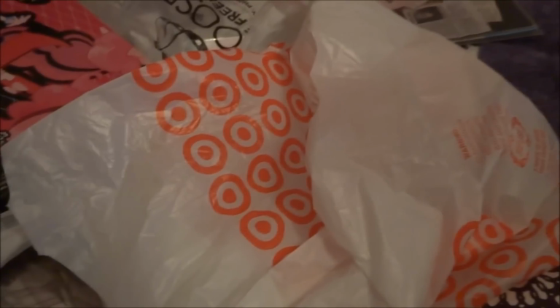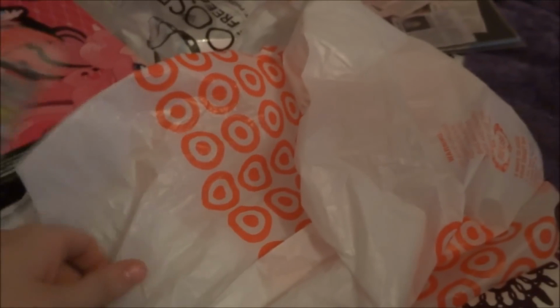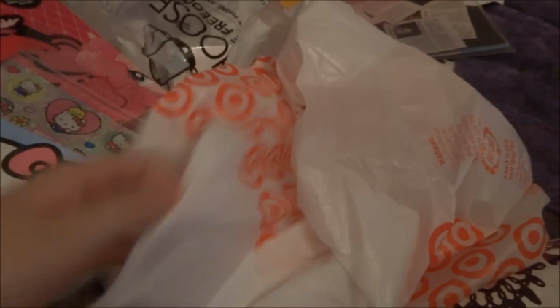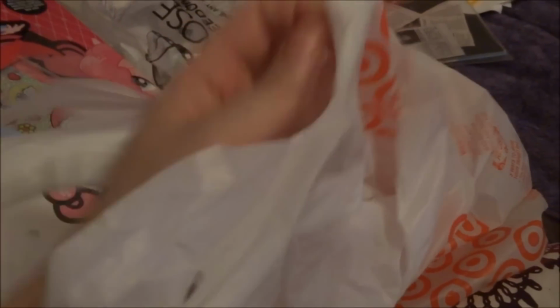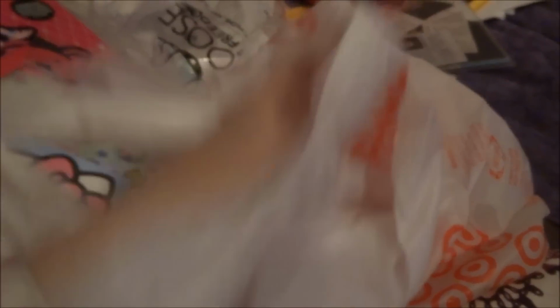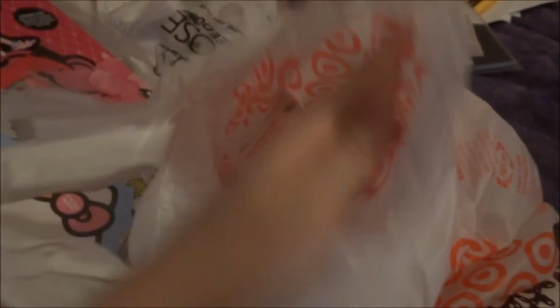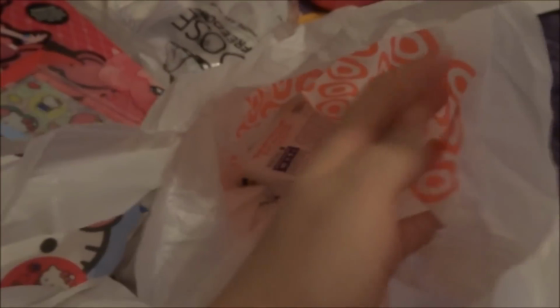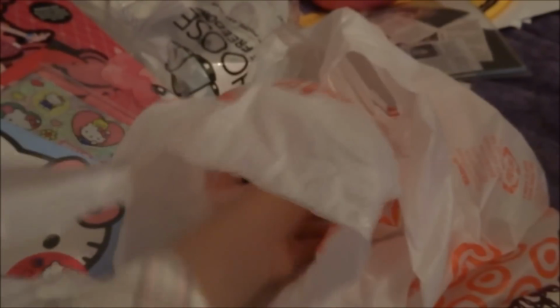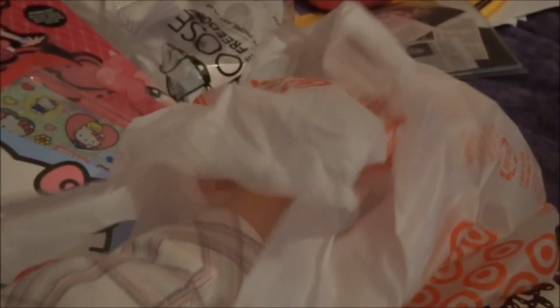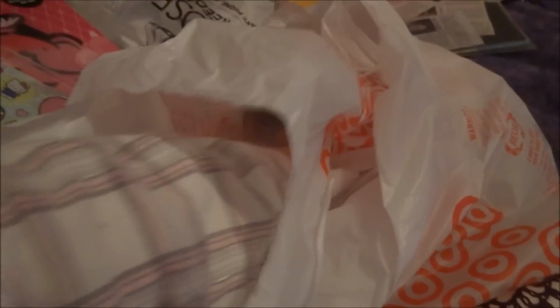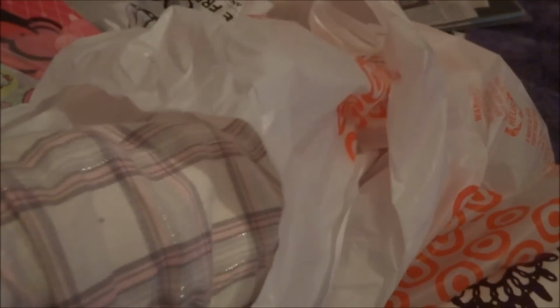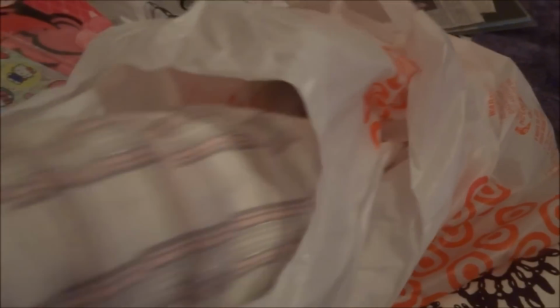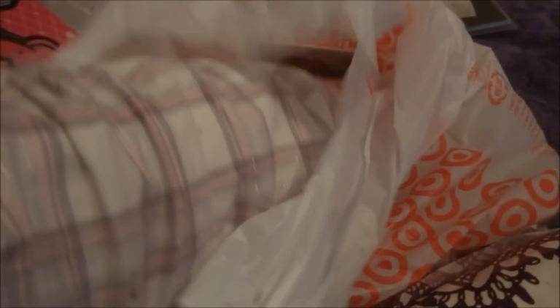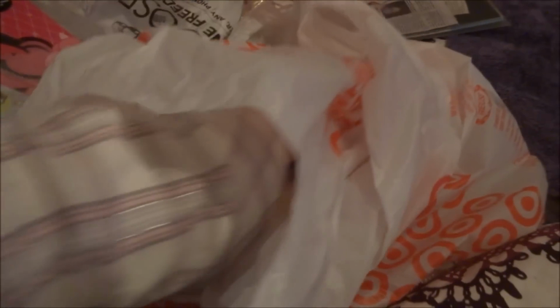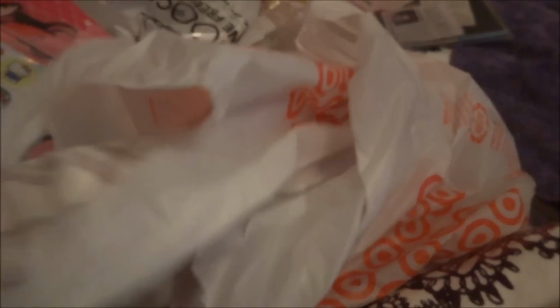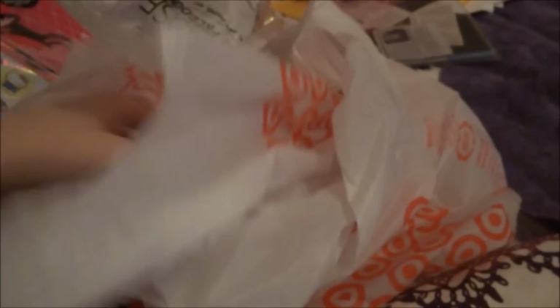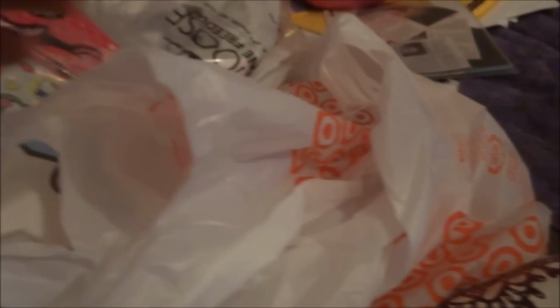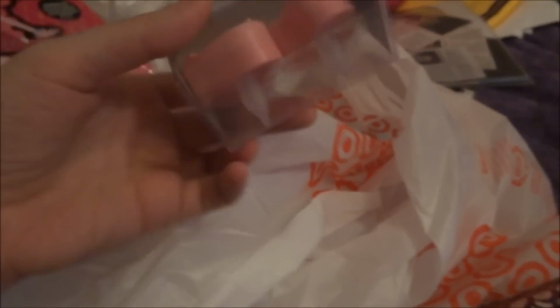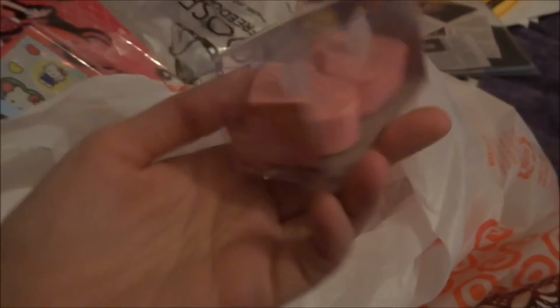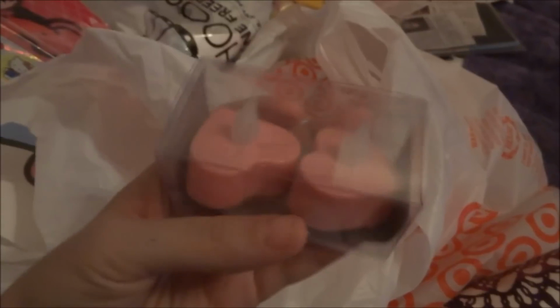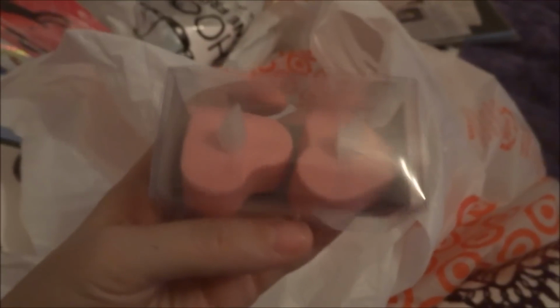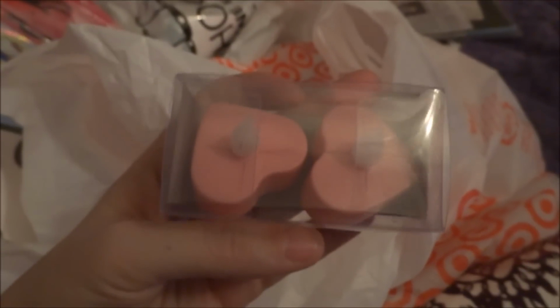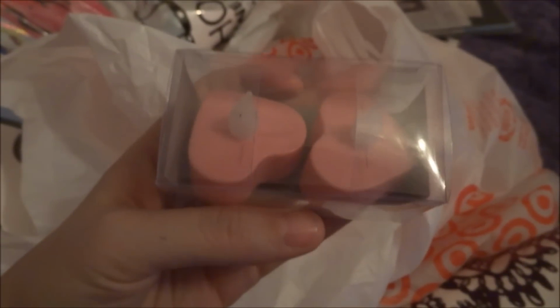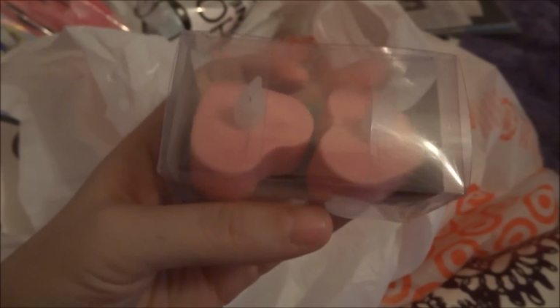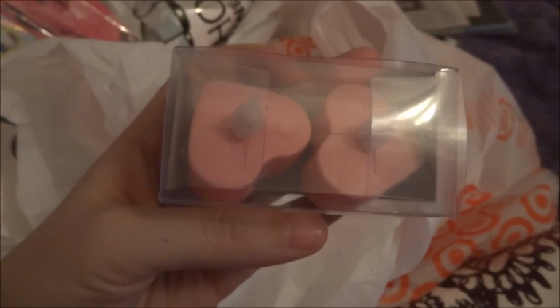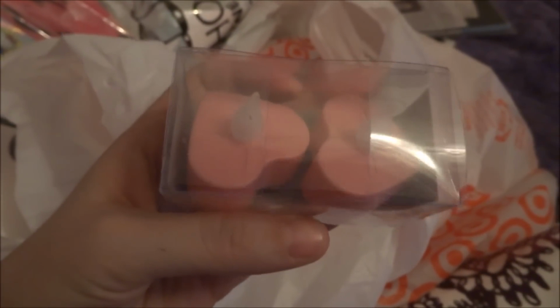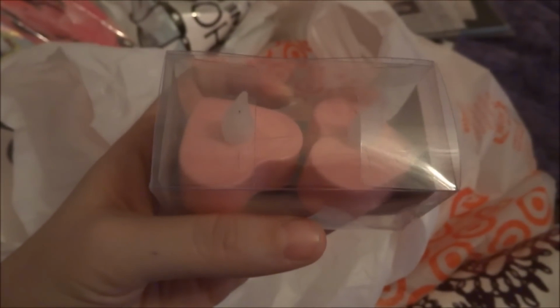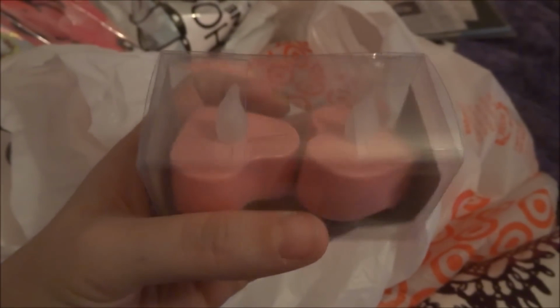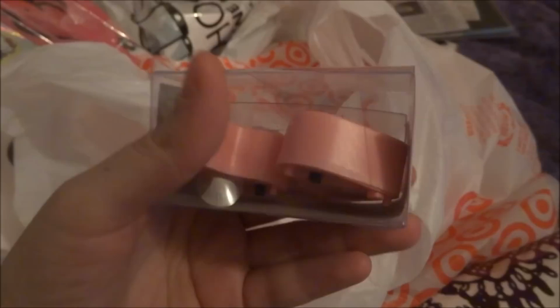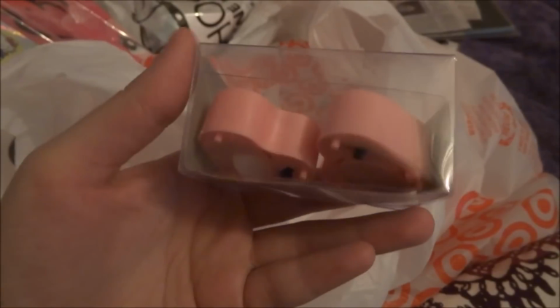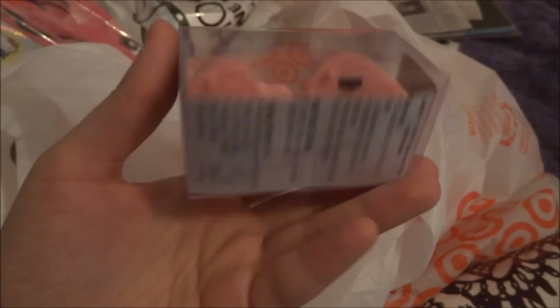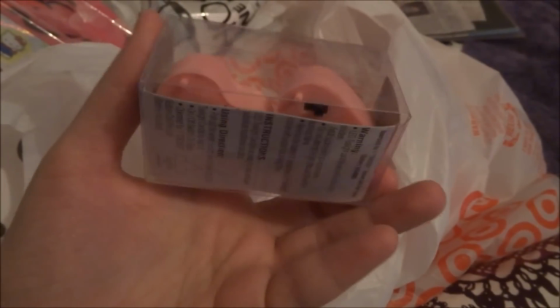The next dollar section thing I got were these tea light candles. They're for a project I'm working on, and they were a dollar.